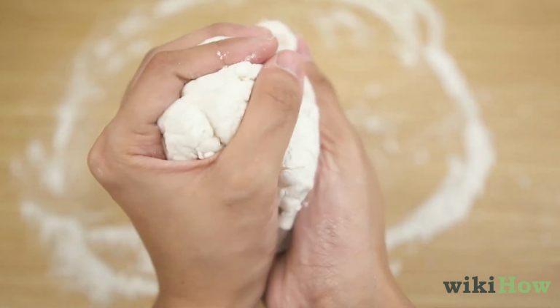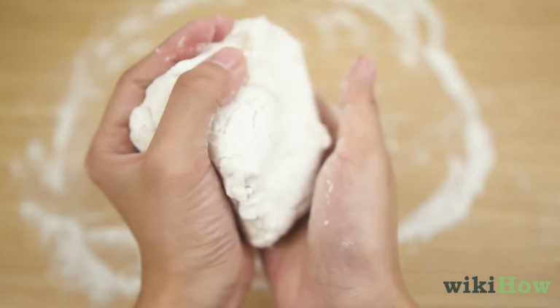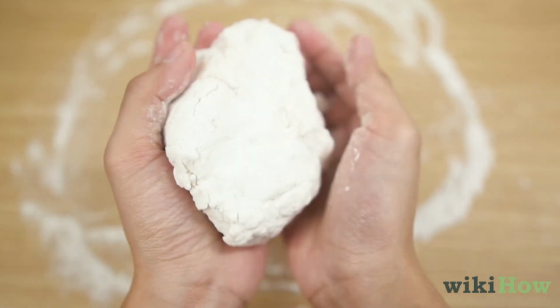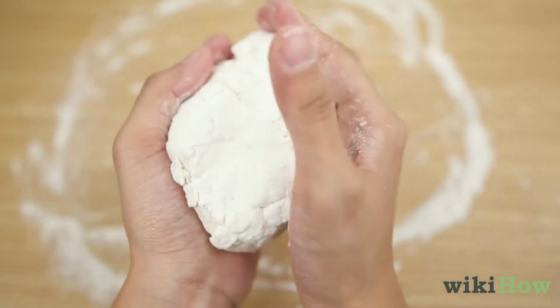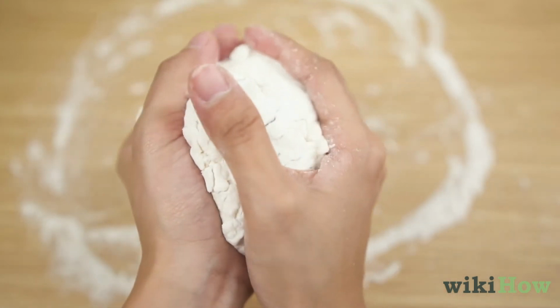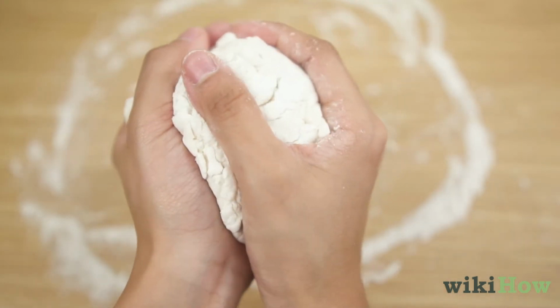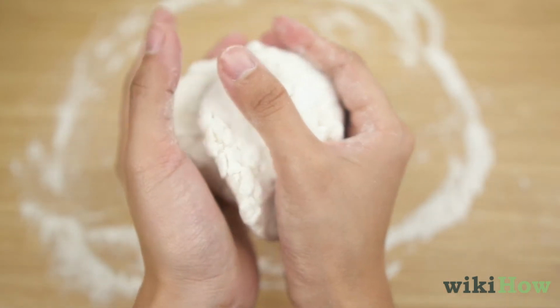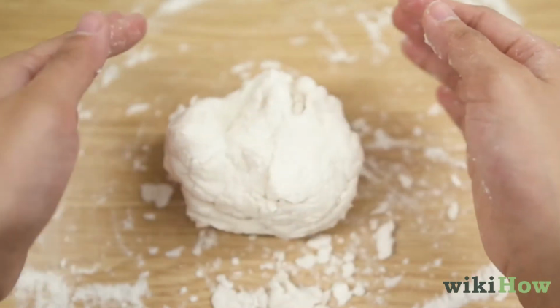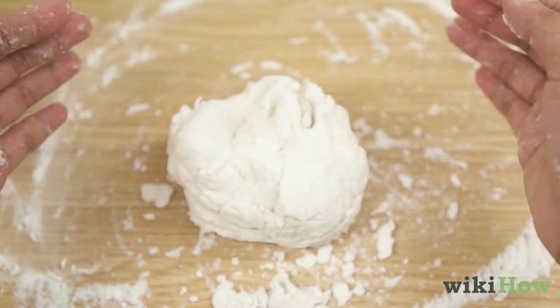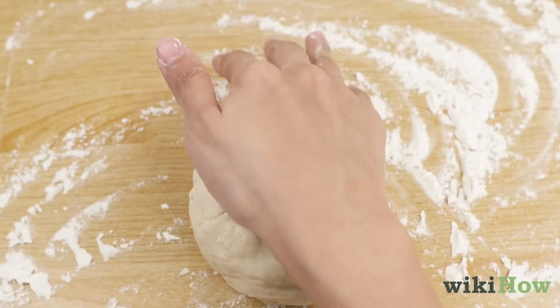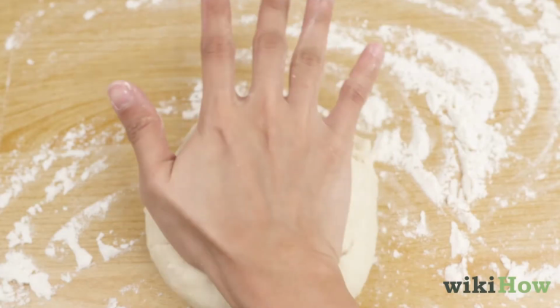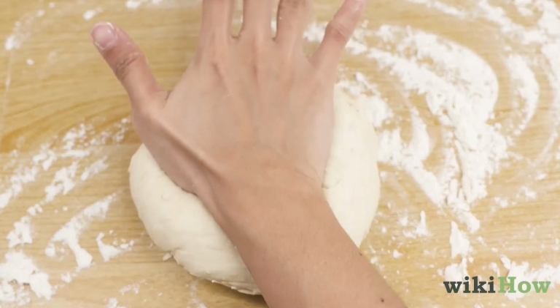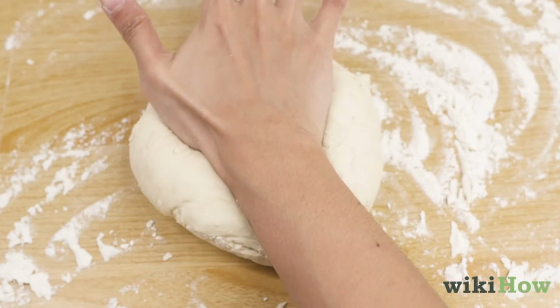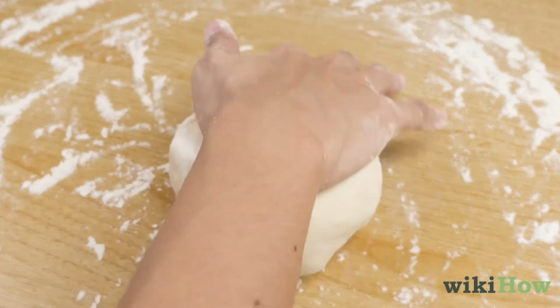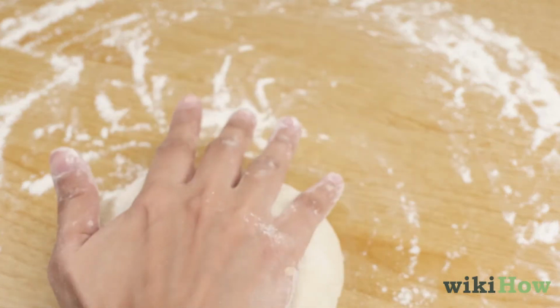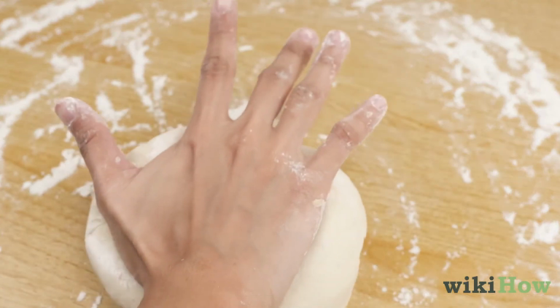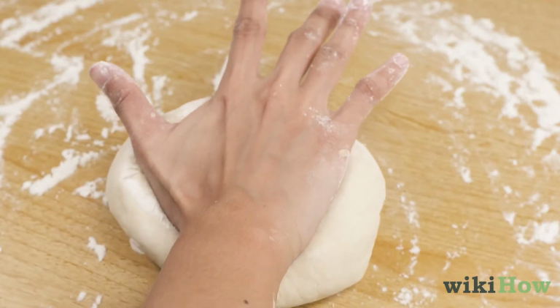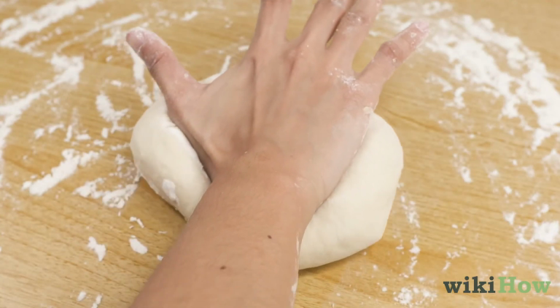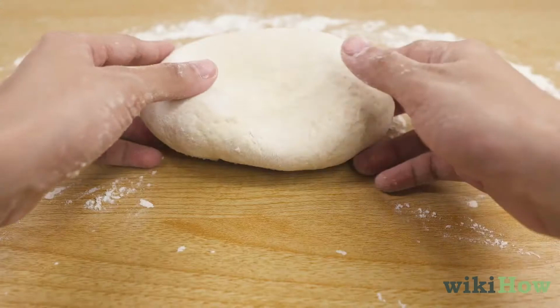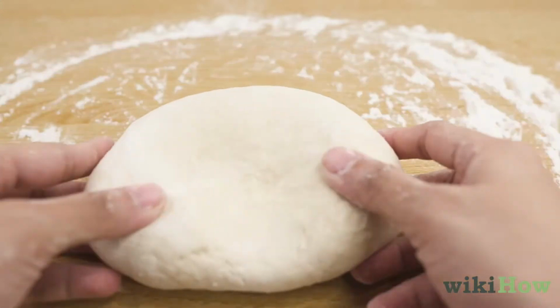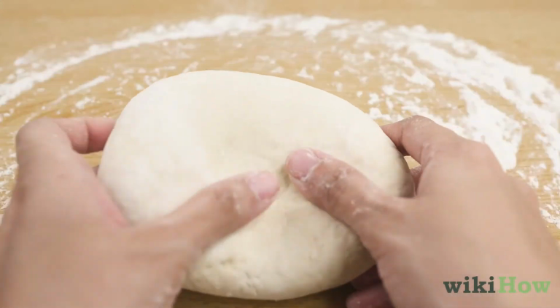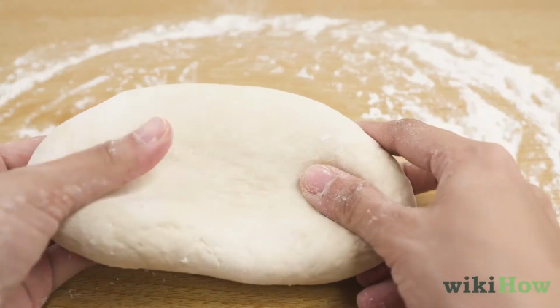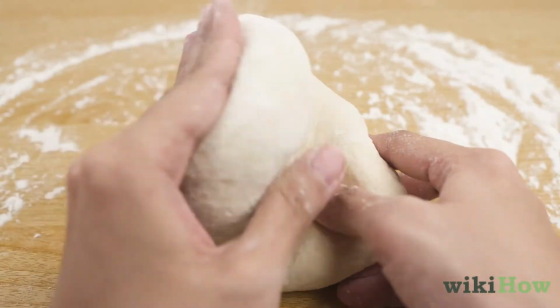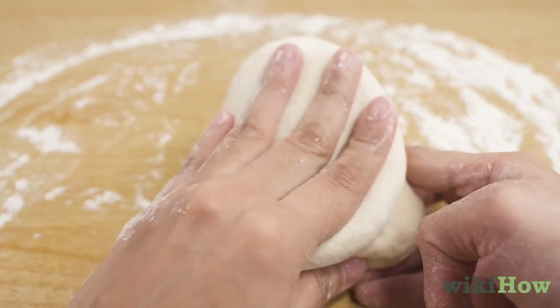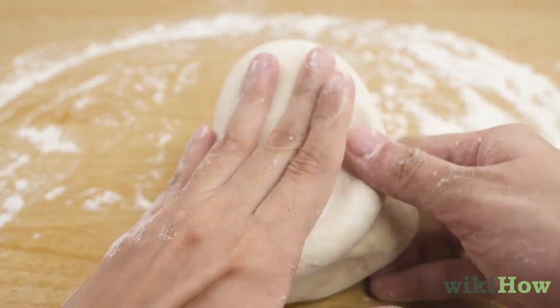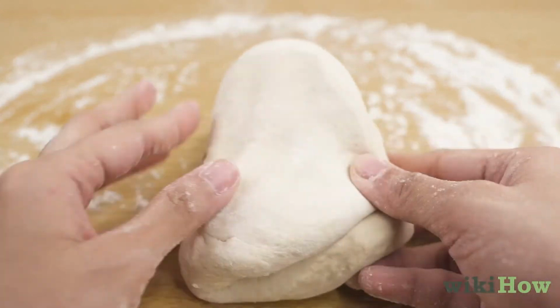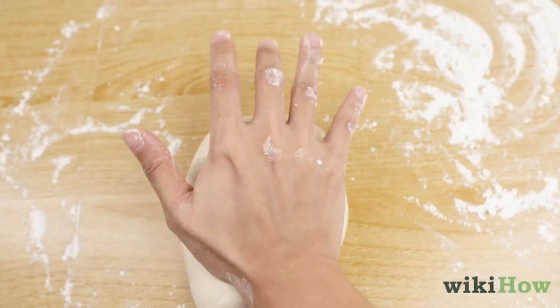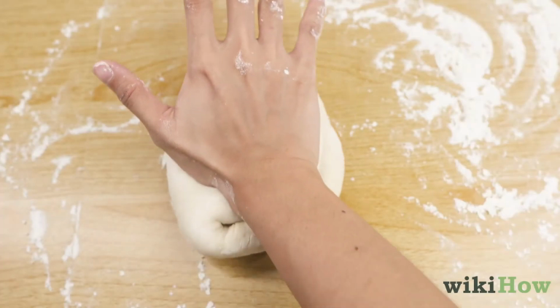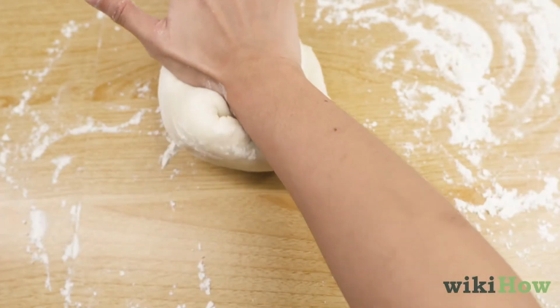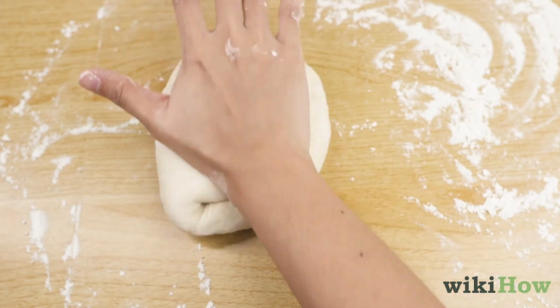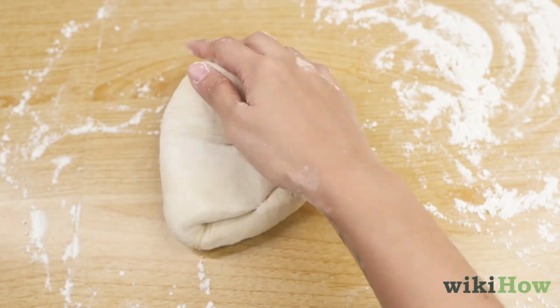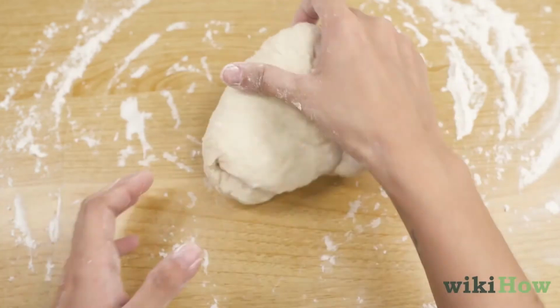Once the dough stops cracking and falling apart, put it down and start pressing the heels of your hands into the dough in a forward motion. After a few minutes, fold the dough in half, press it forward with the heels of your hands, and repeat.